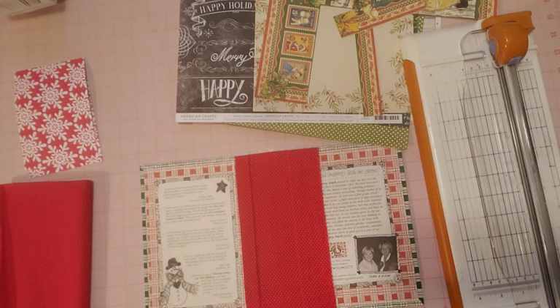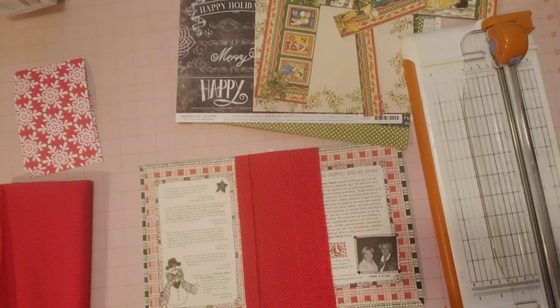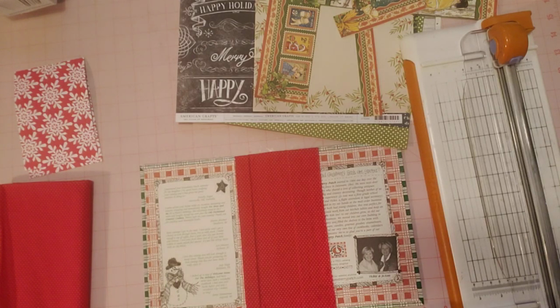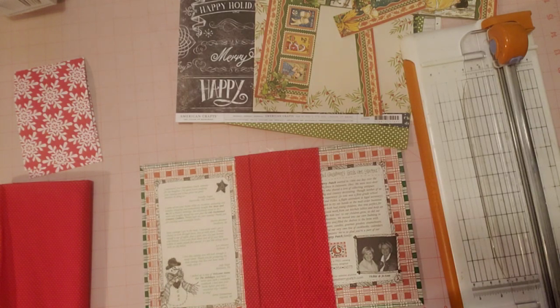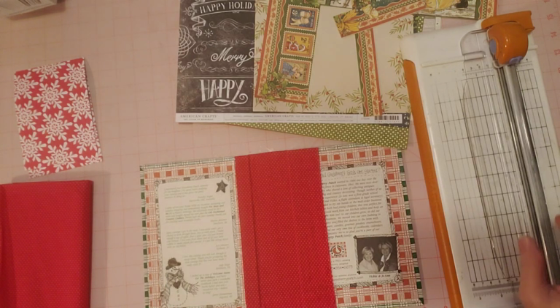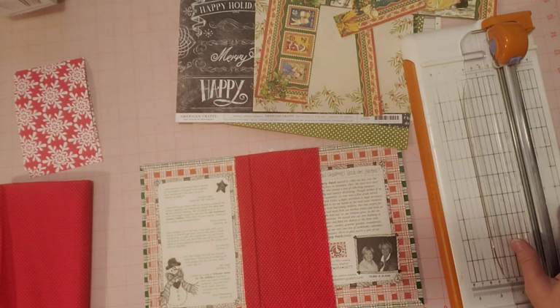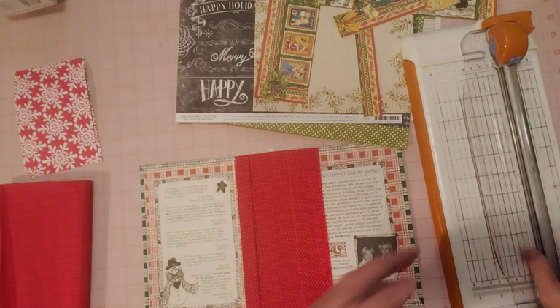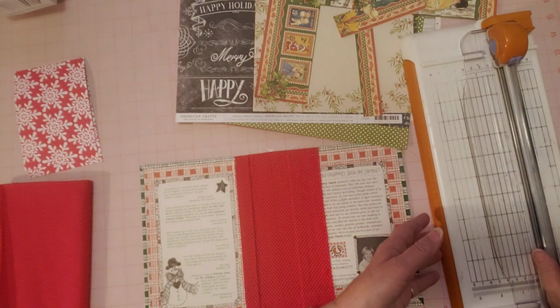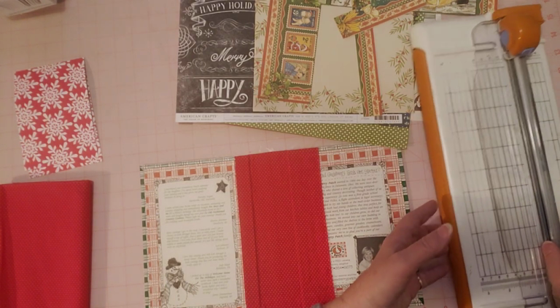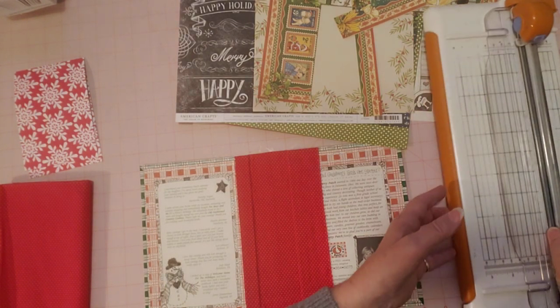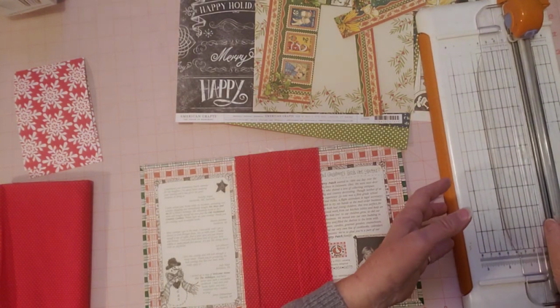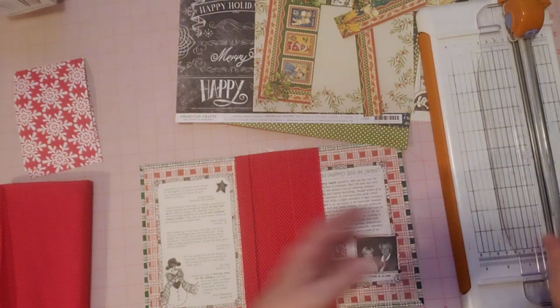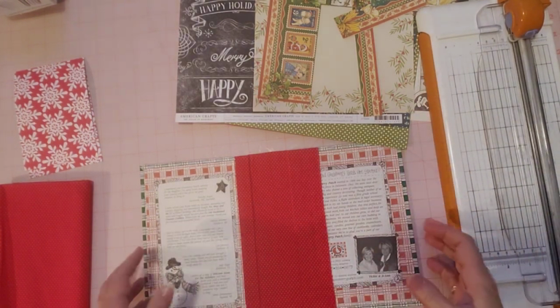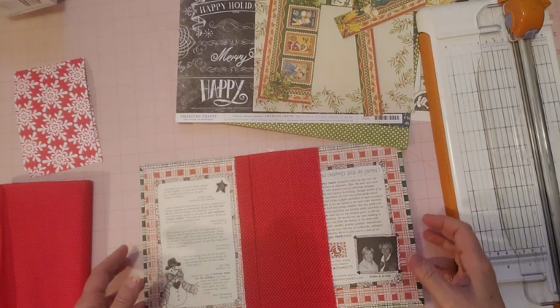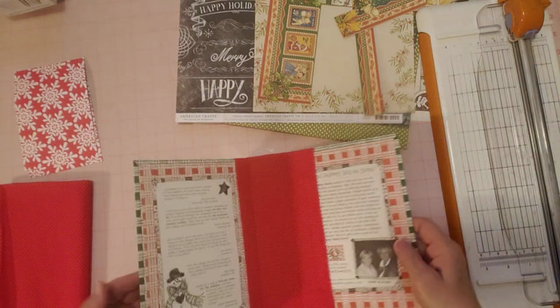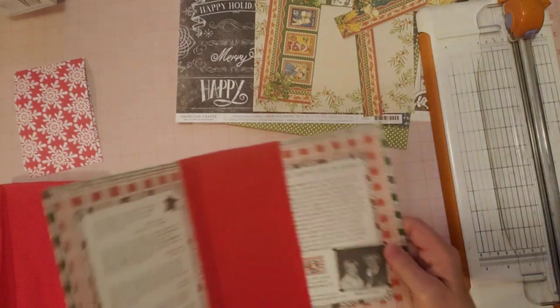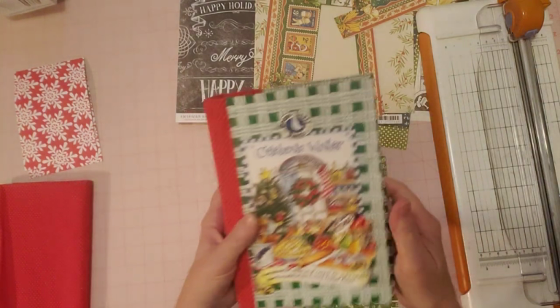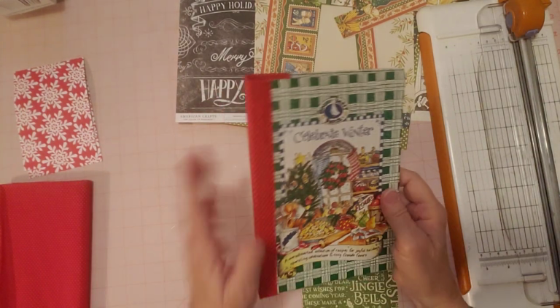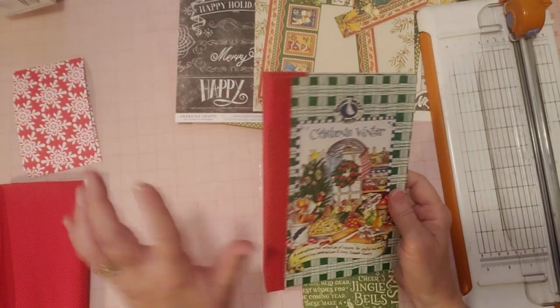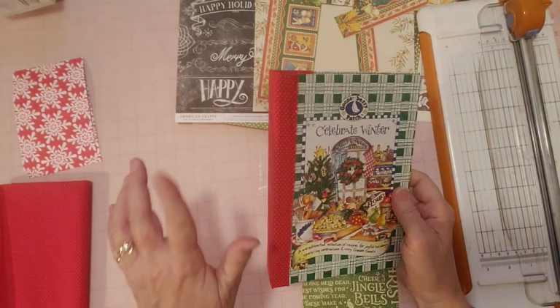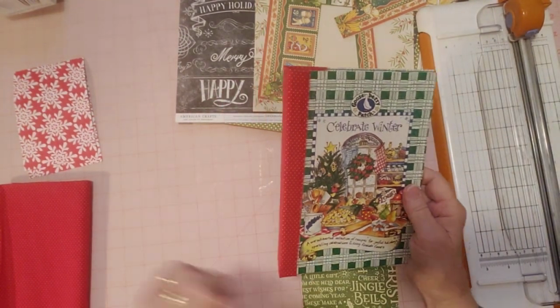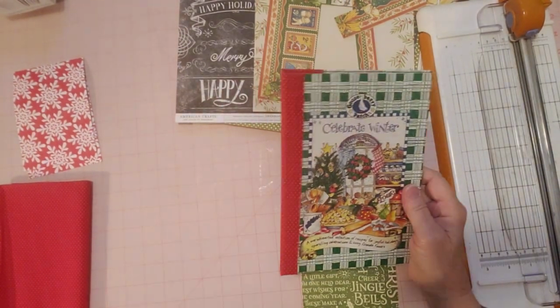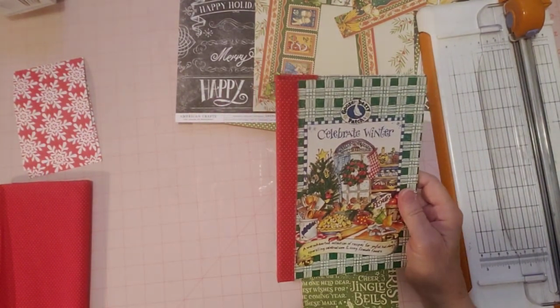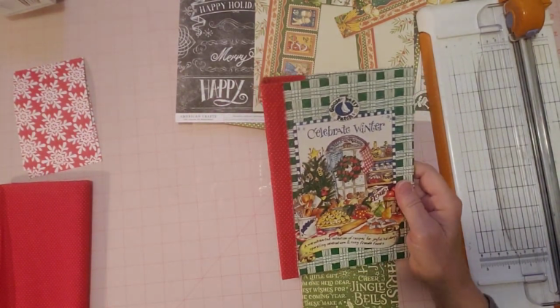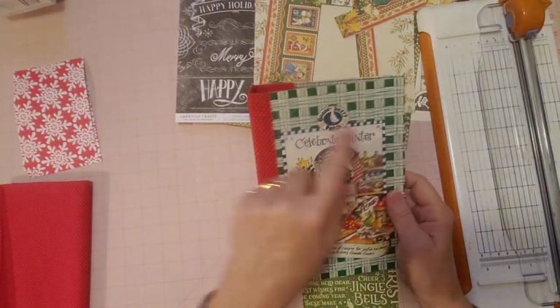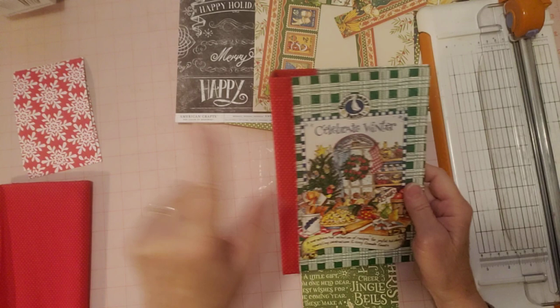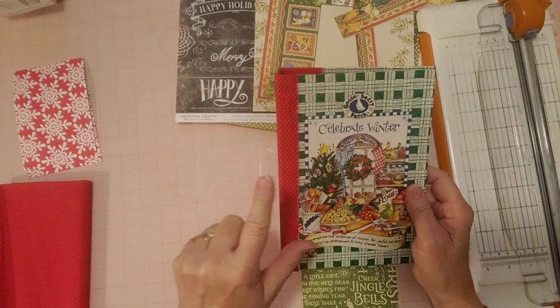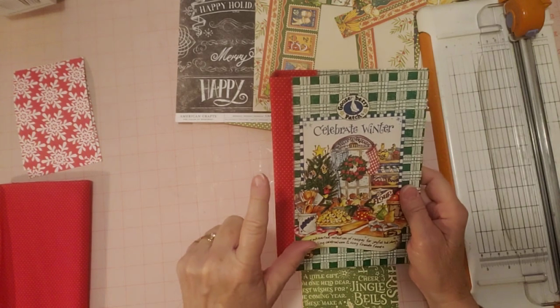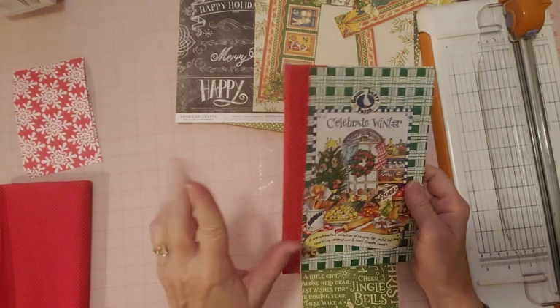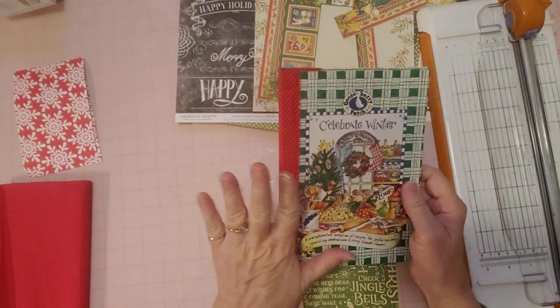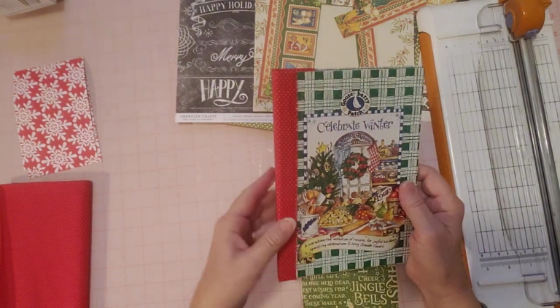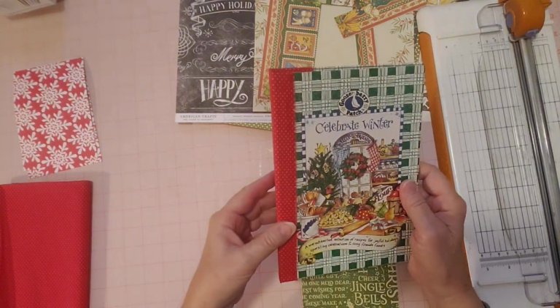Hello friends, it's Sherry. How are you doing today? I'm here to work on this journal. The other one — the other cover with the snowman on the front — we kind of finished that one the other day, but I didn't finish this one.